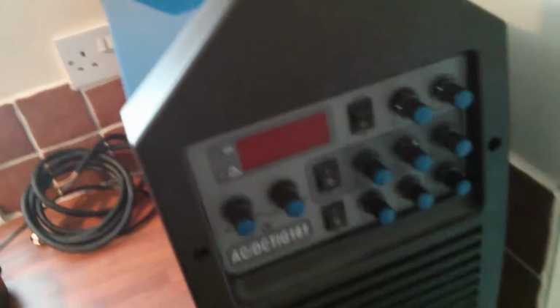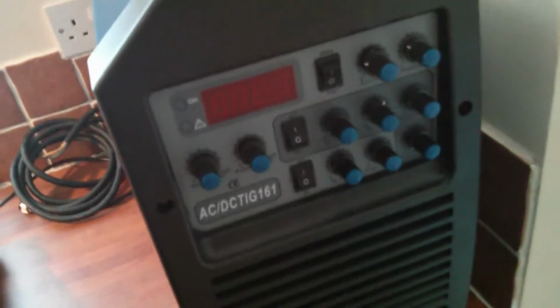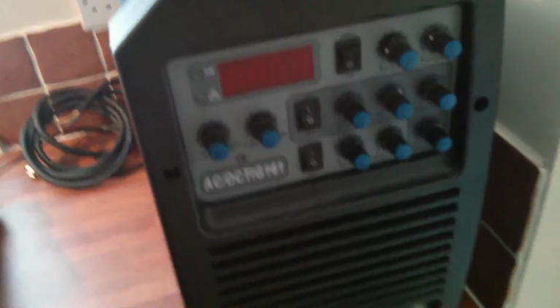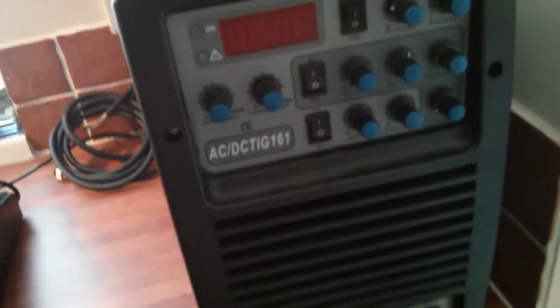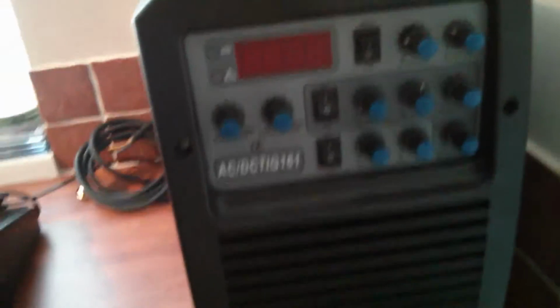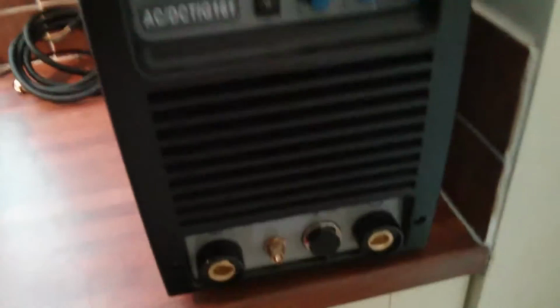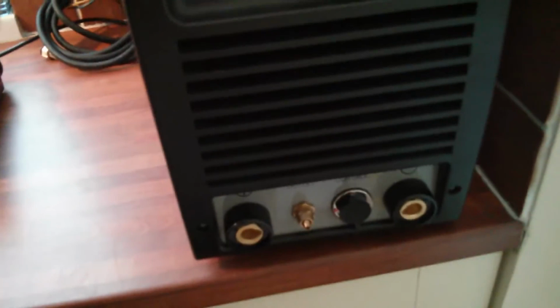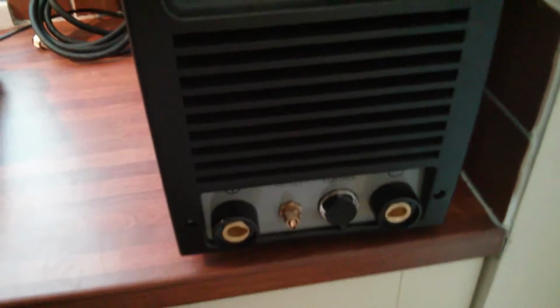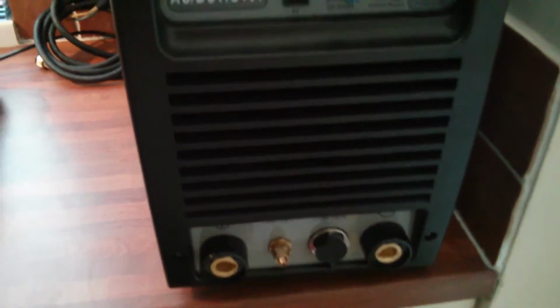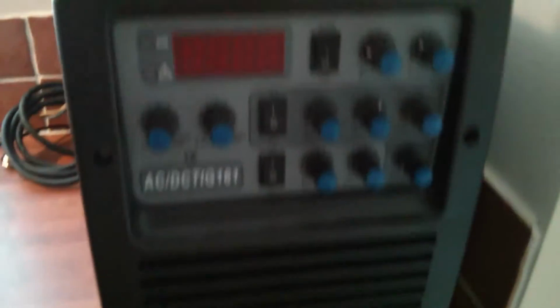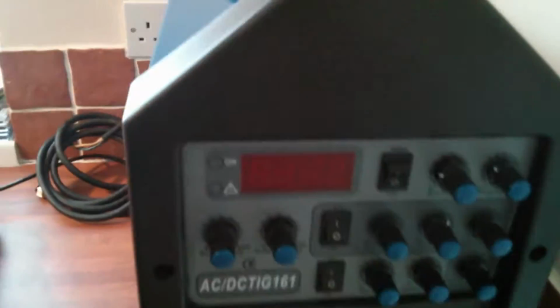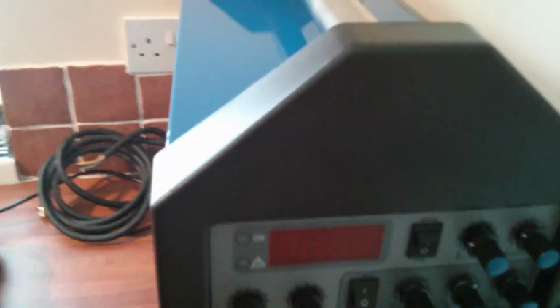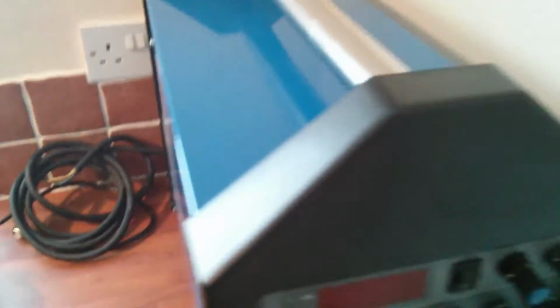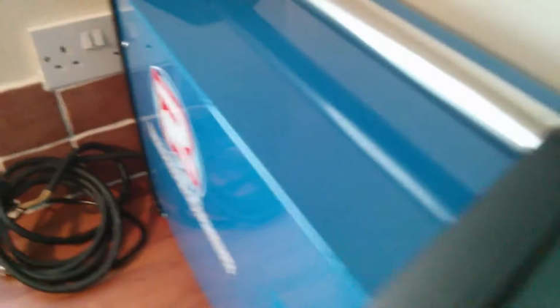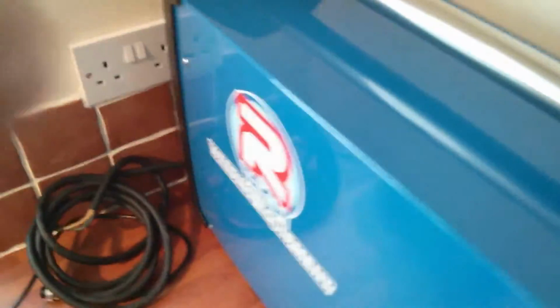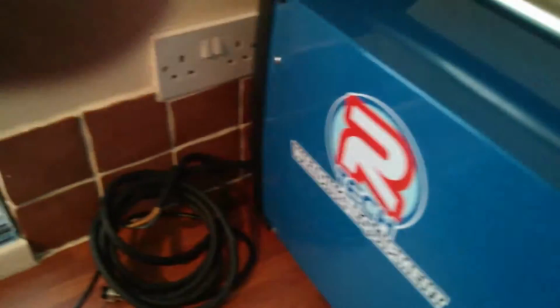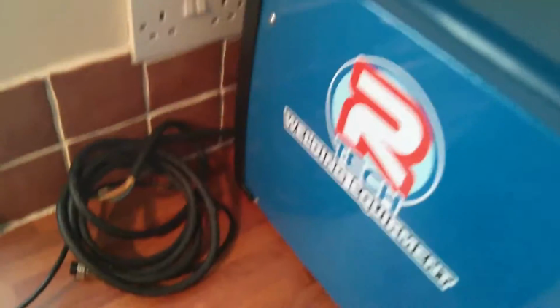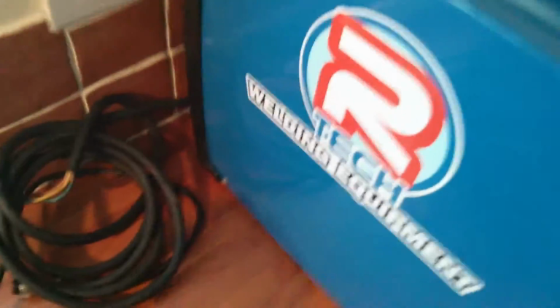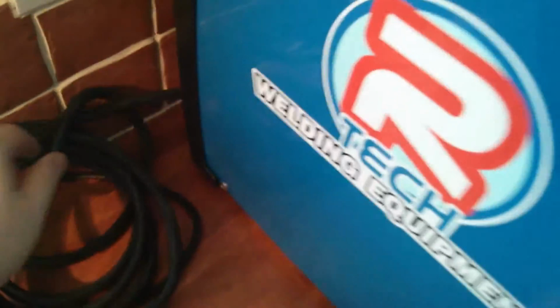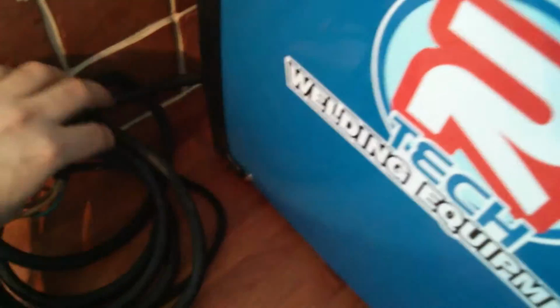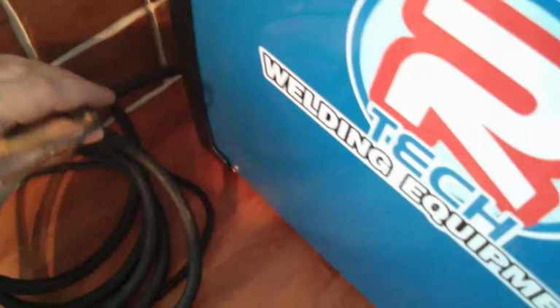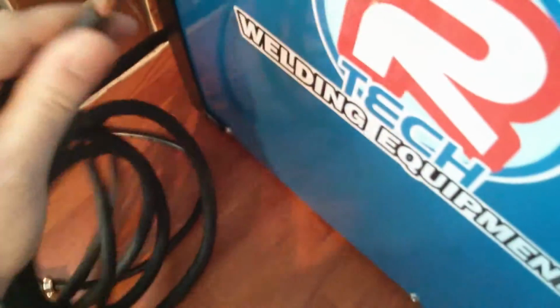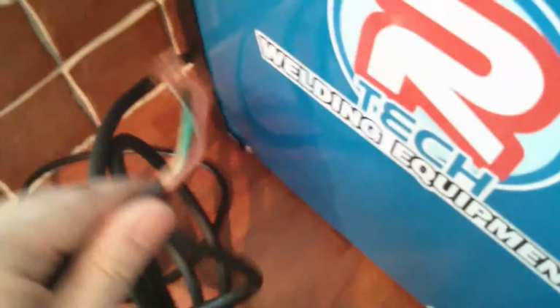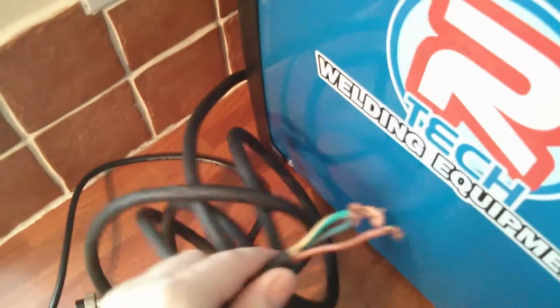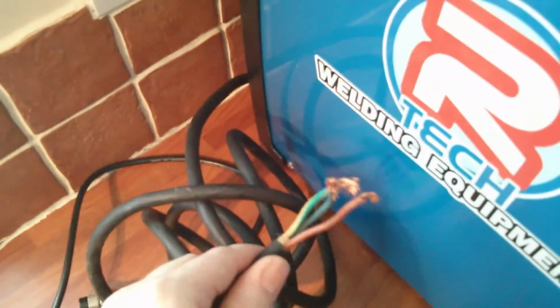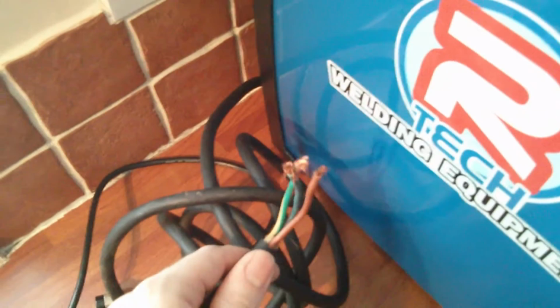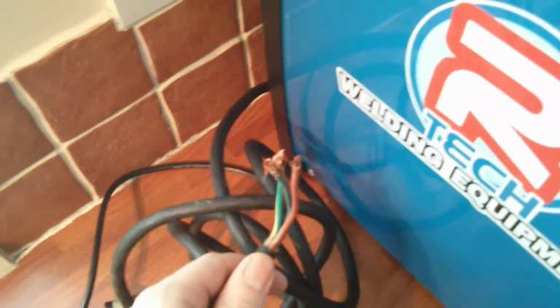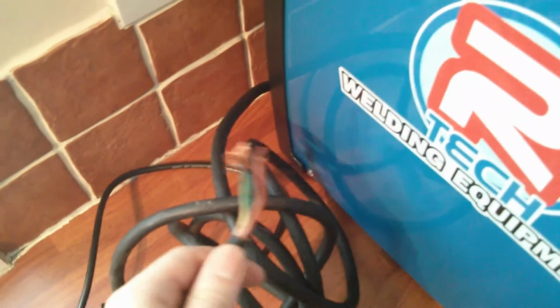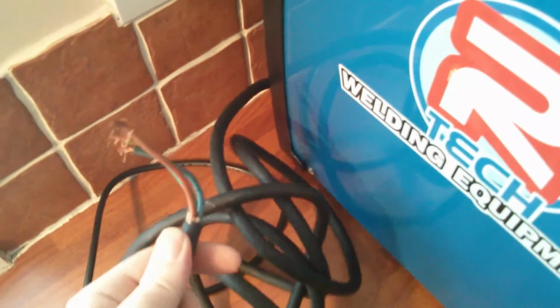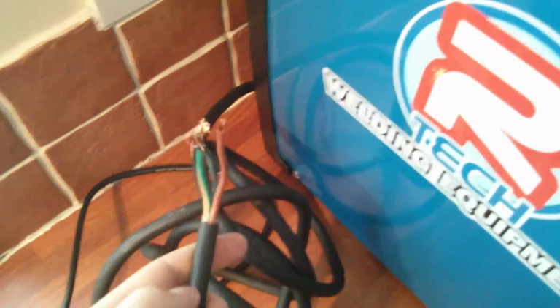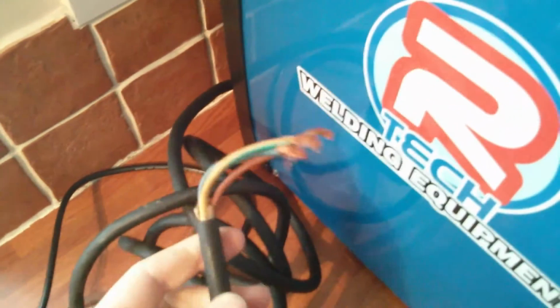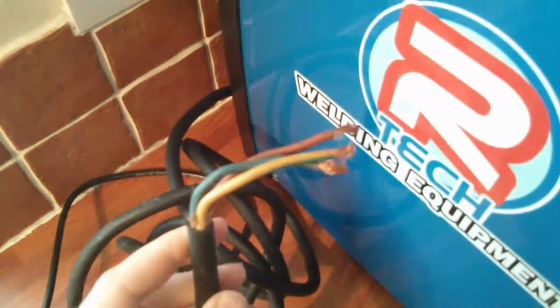Okay, I've unwrapped the main unit. Looking at the front, the first thing I noticed is it doesn't have a mains plug on the end of the cable.